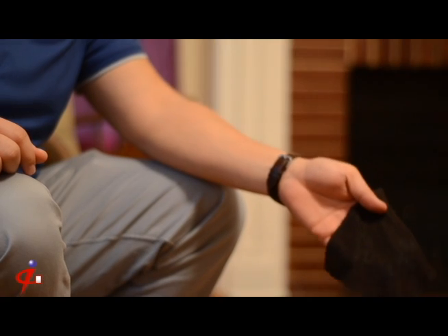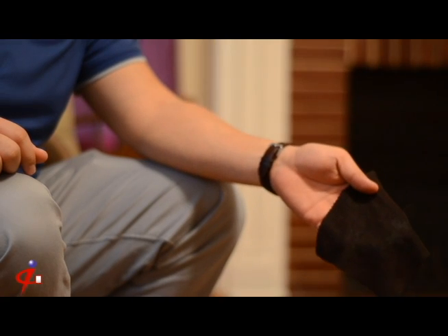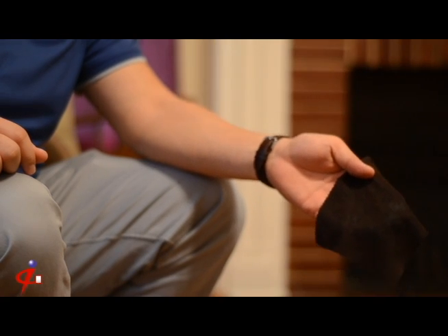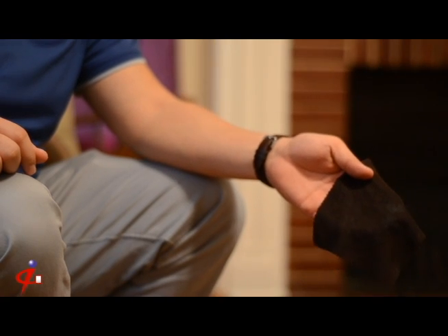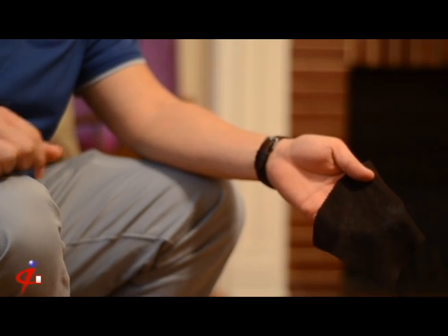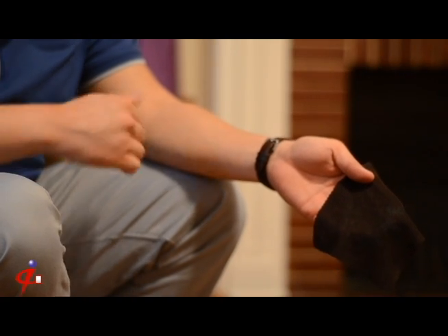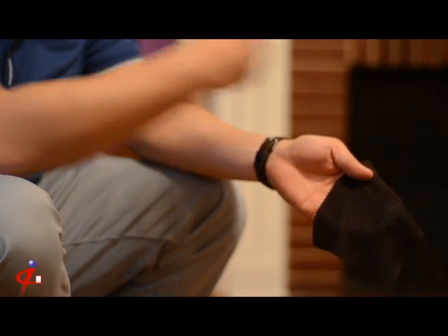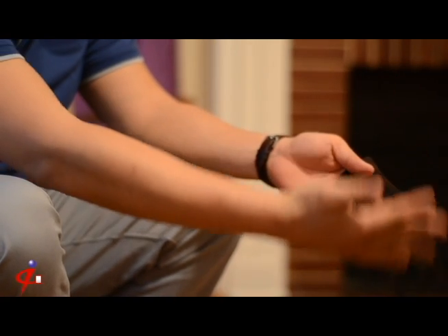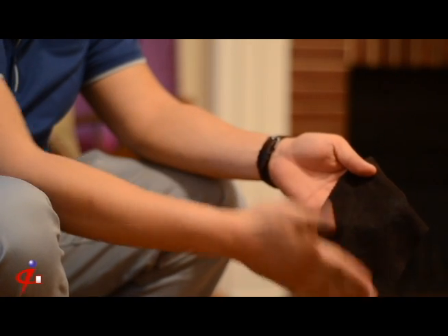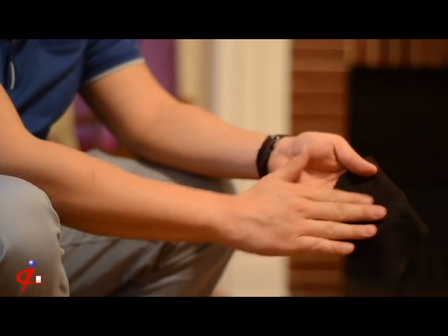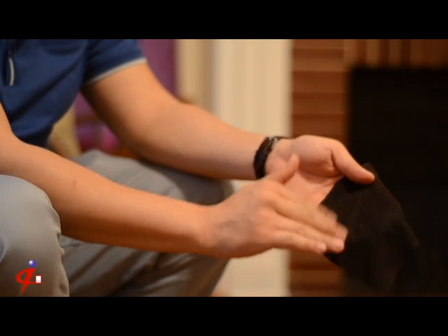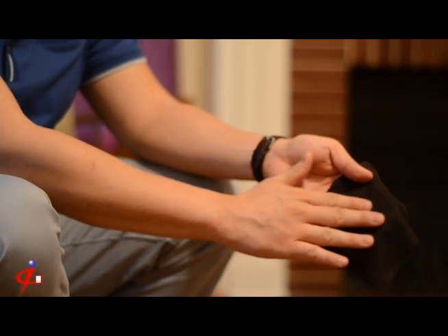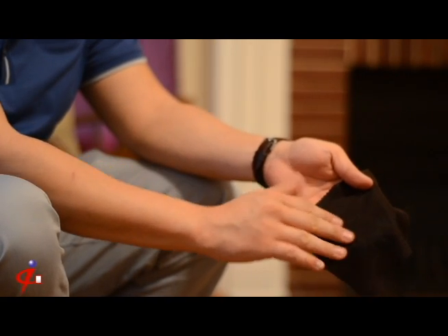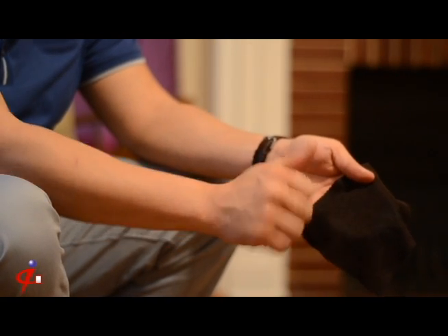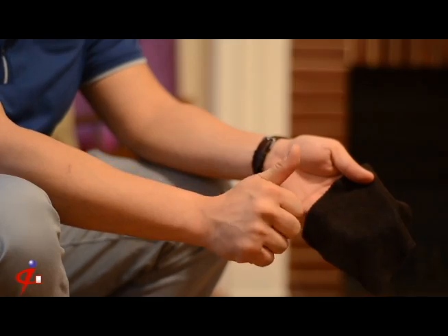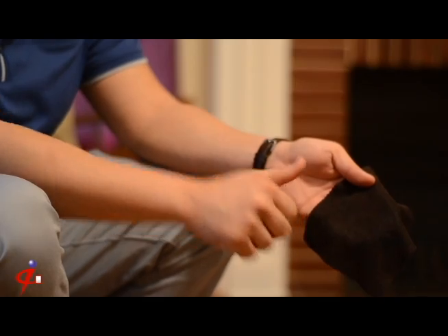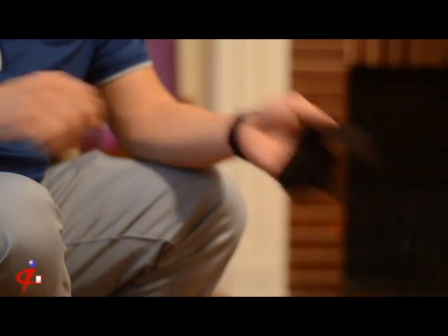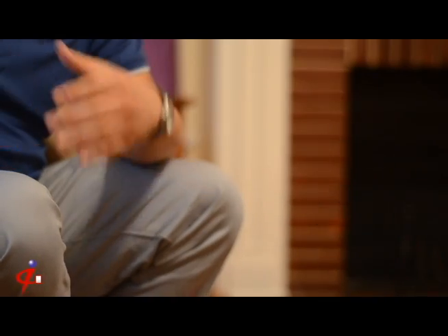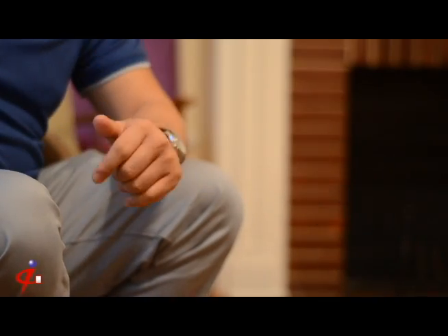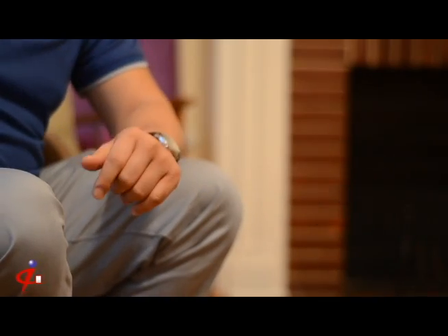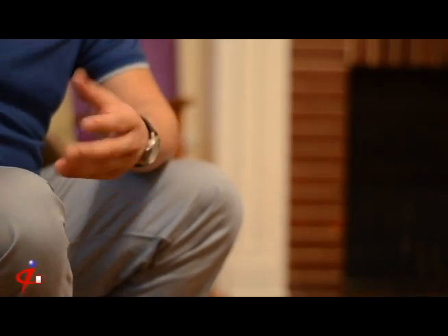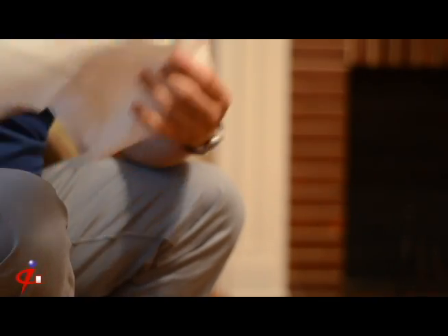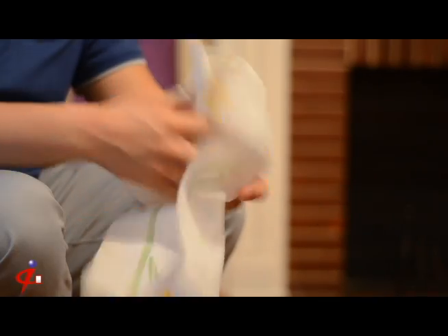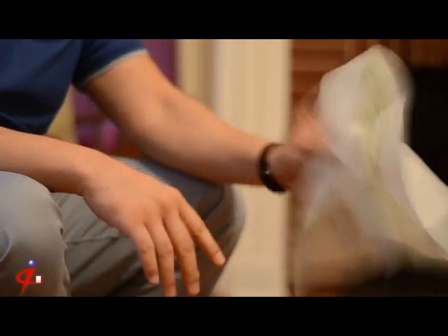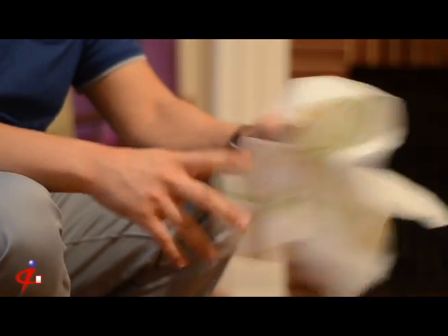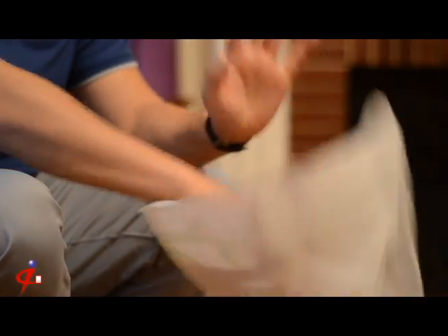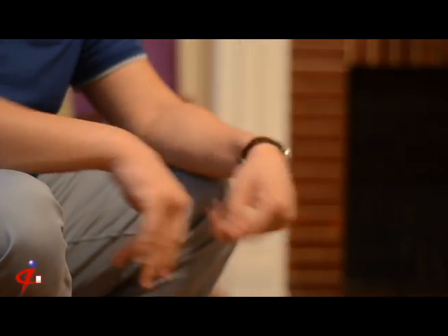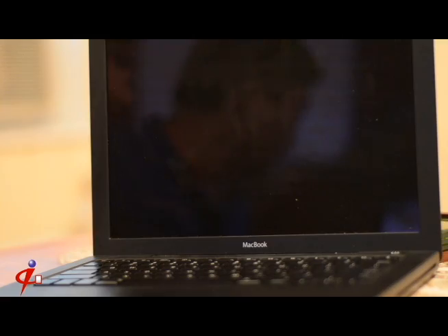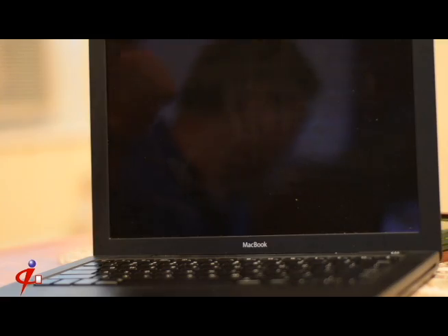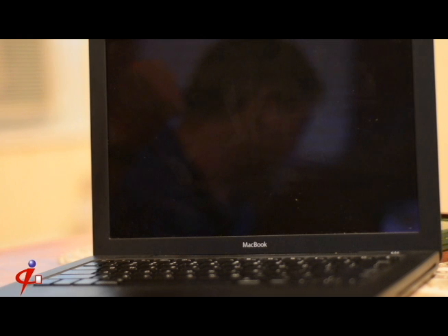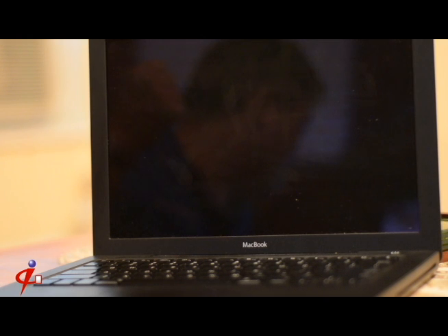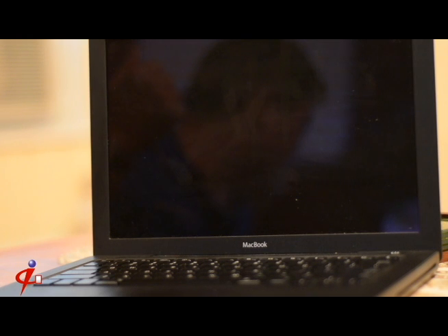You will also need a soft cloth like an old cotton handkerchief or in my case microfiber. Make sure not to use a tissue or a paper towel because paper-based cloths can scratch up the screen.